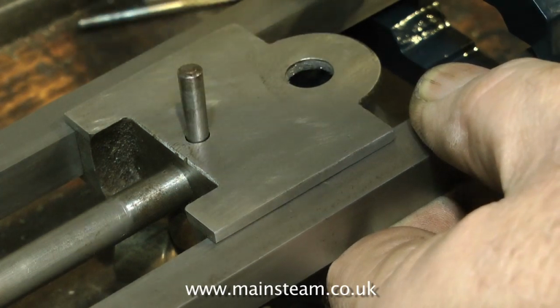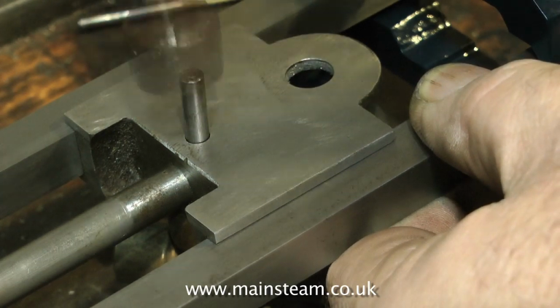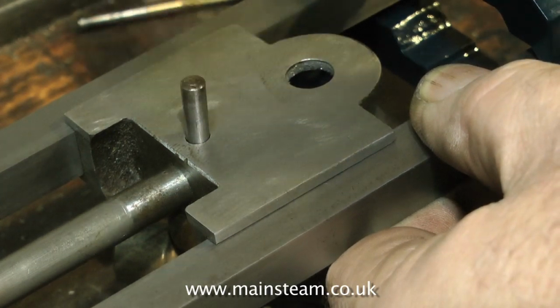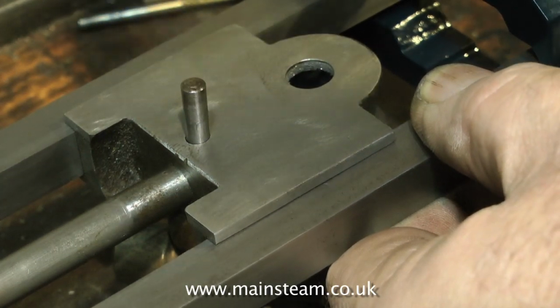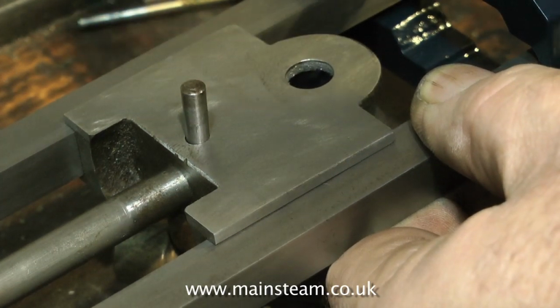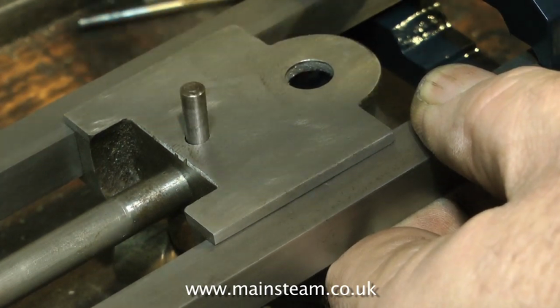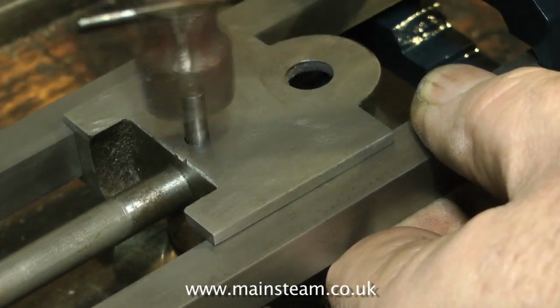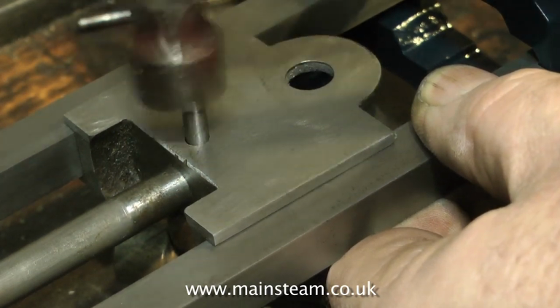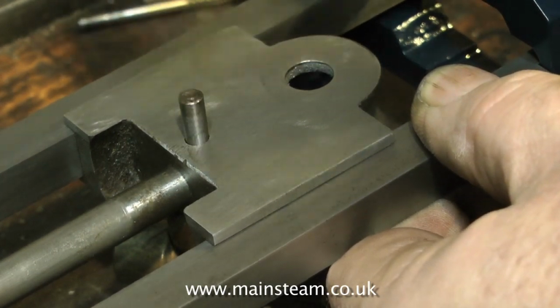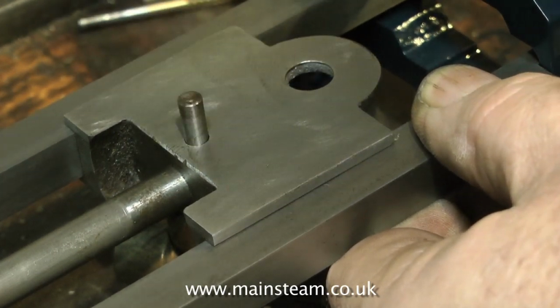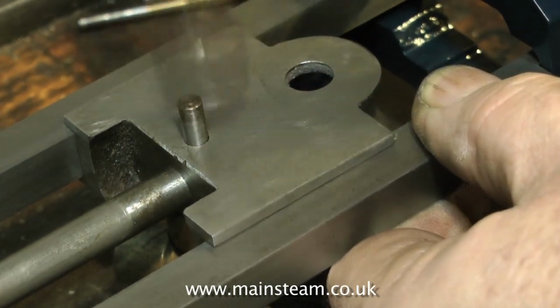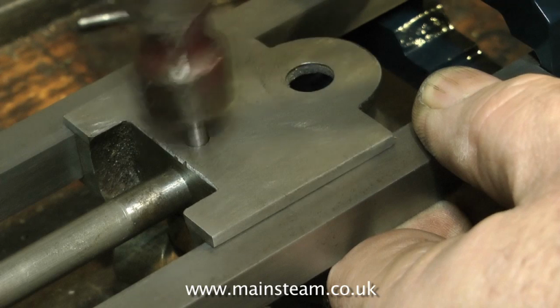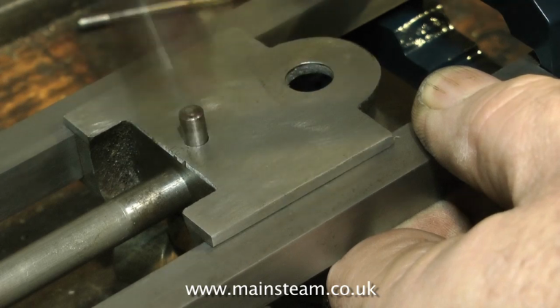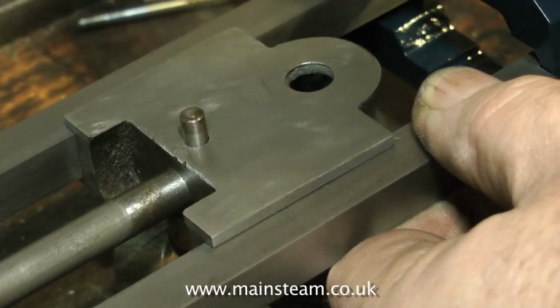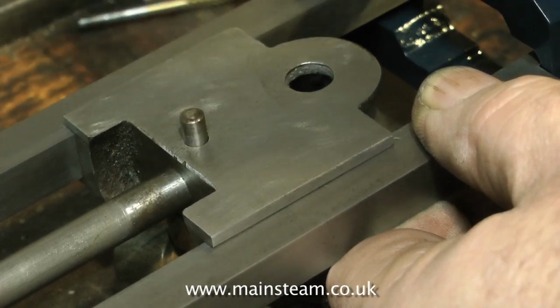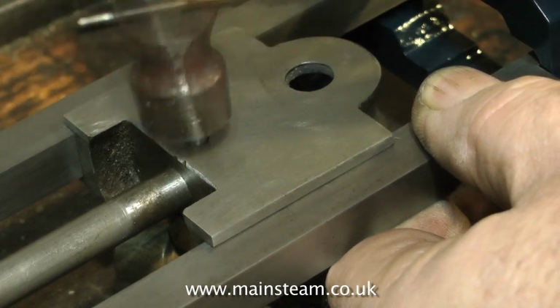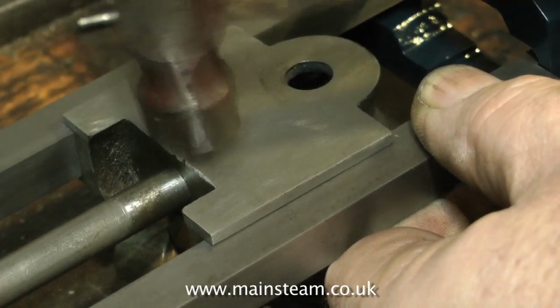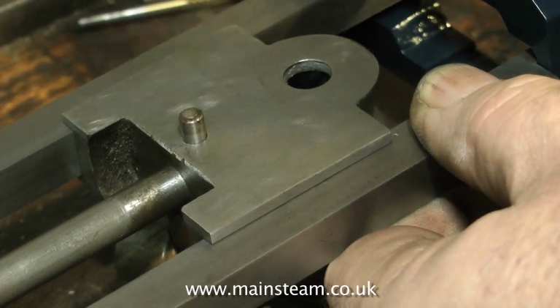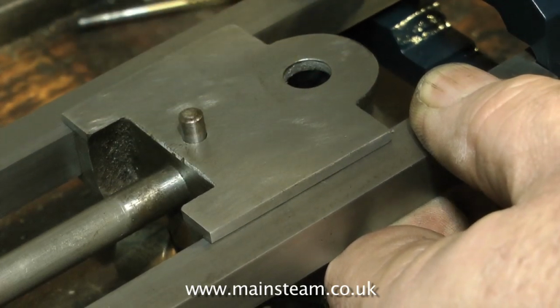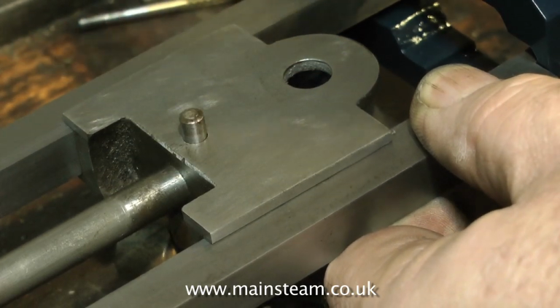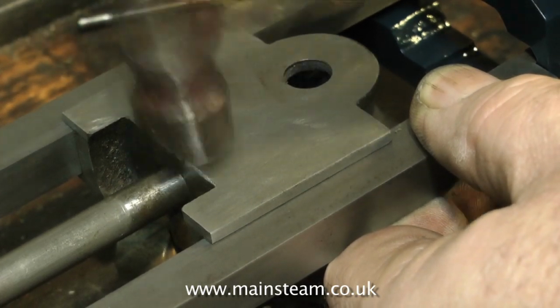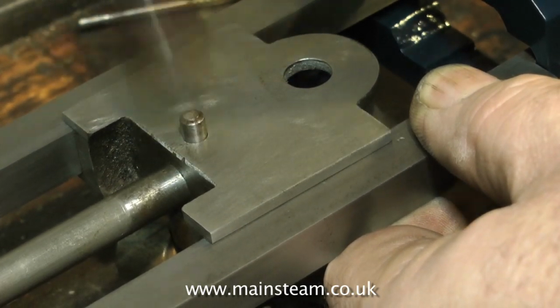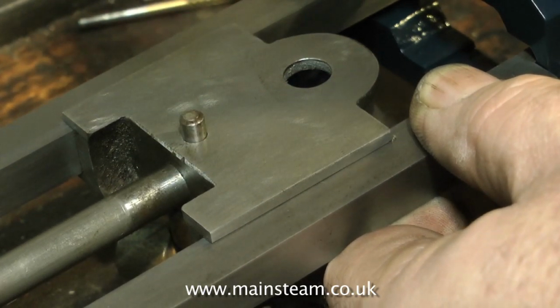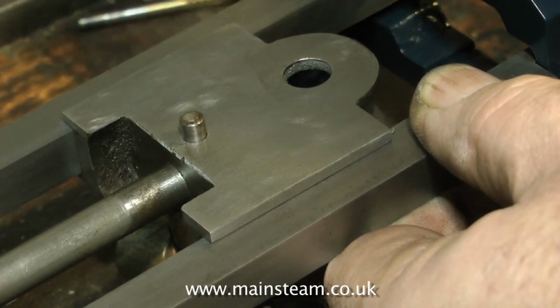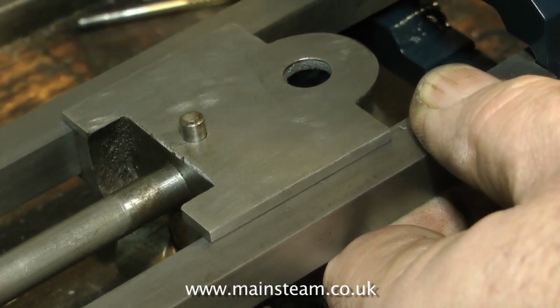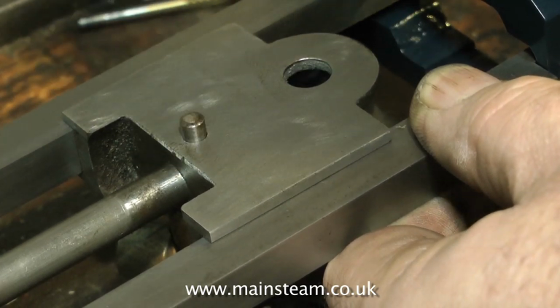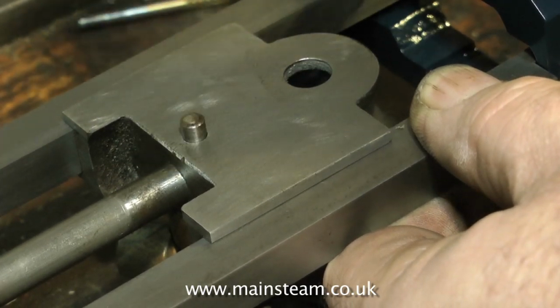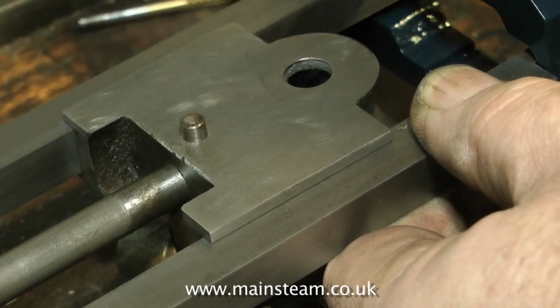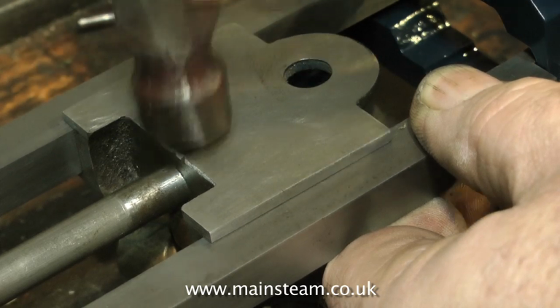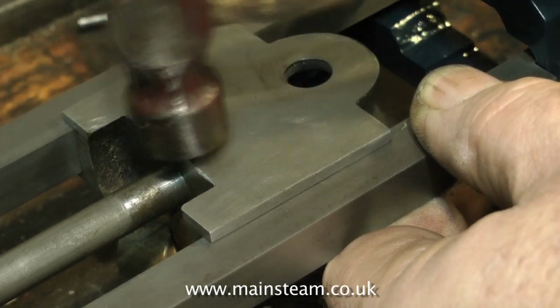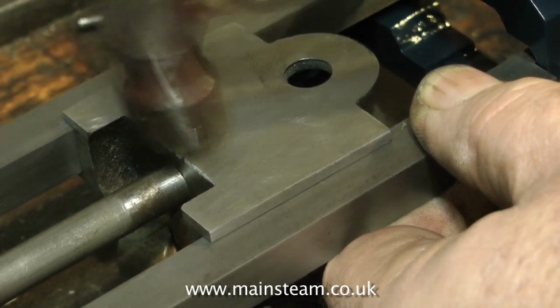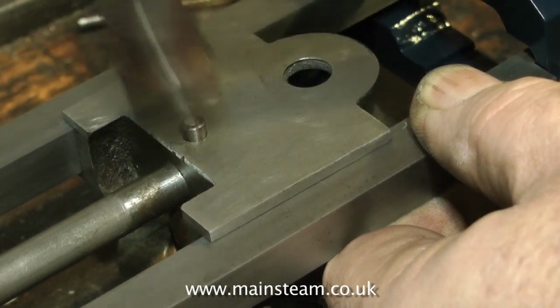Try not to let the hammer slip into the crosshead — be very careful doing this. It's so easy for the hammer to slip into the crosshead itself and leave a mark.